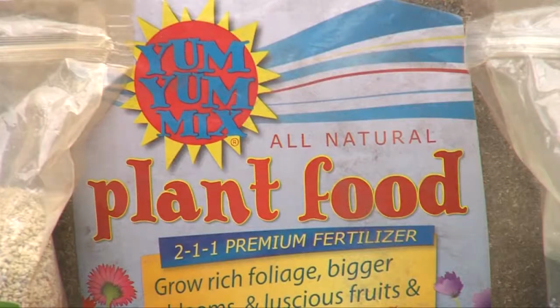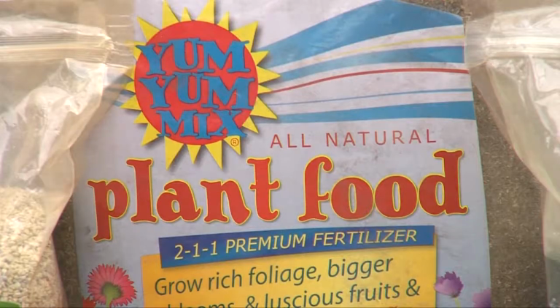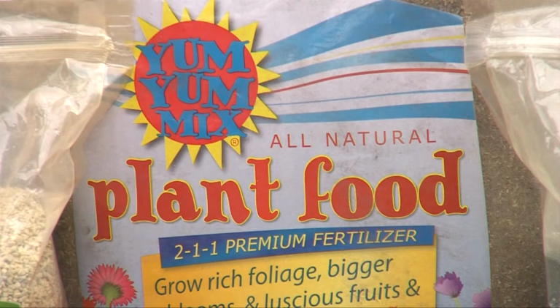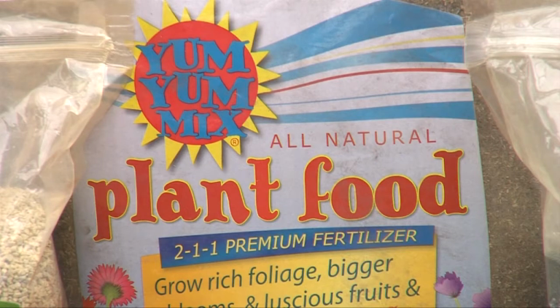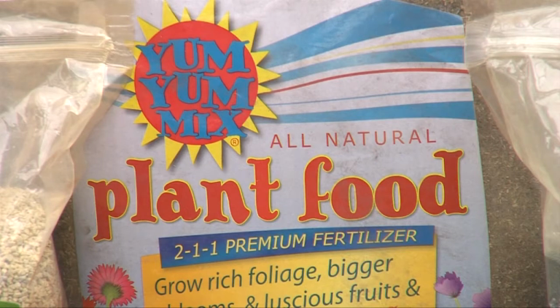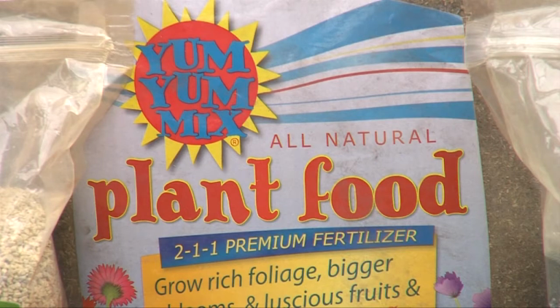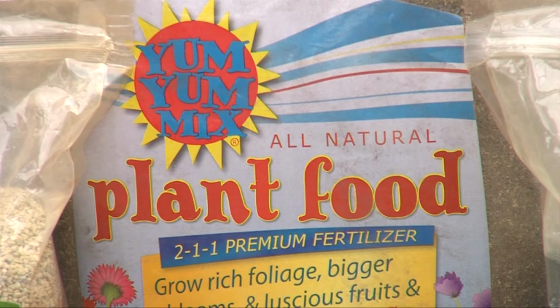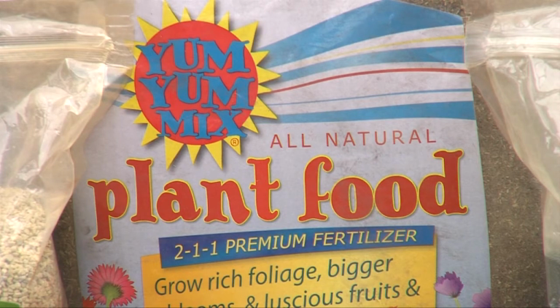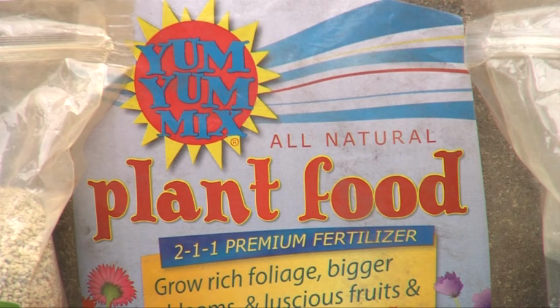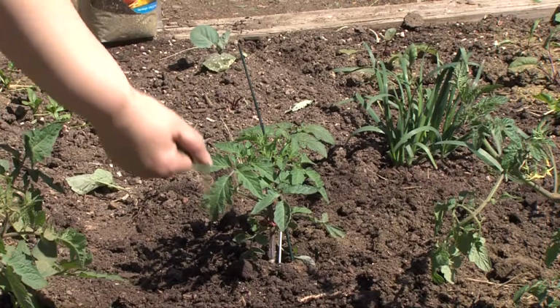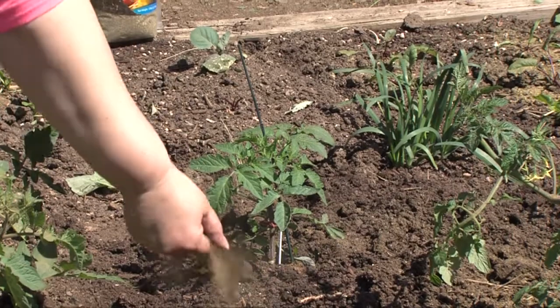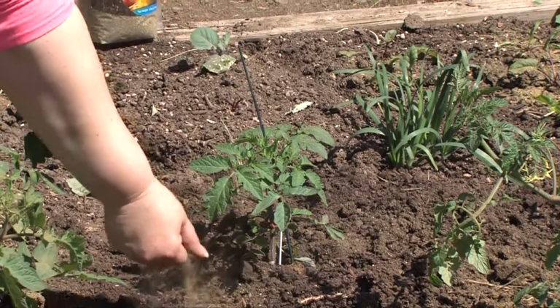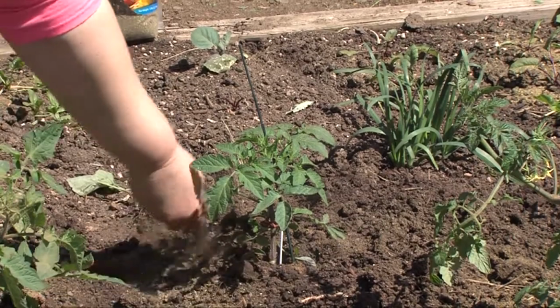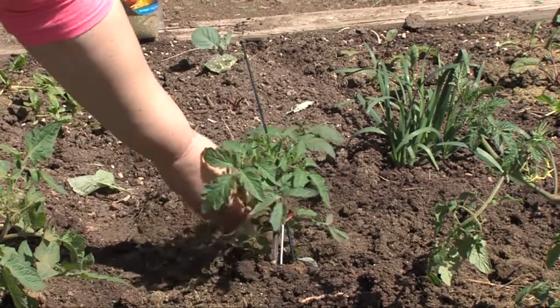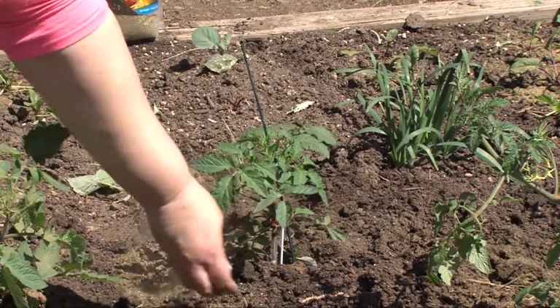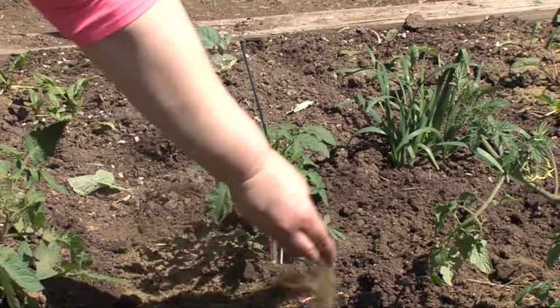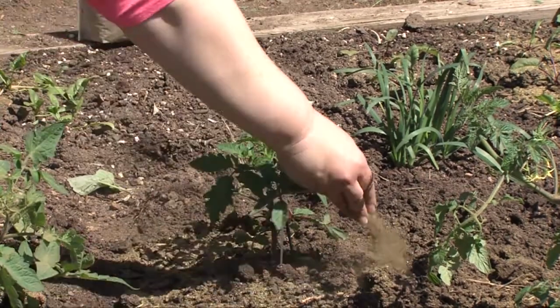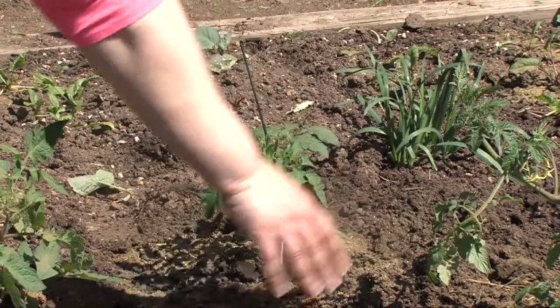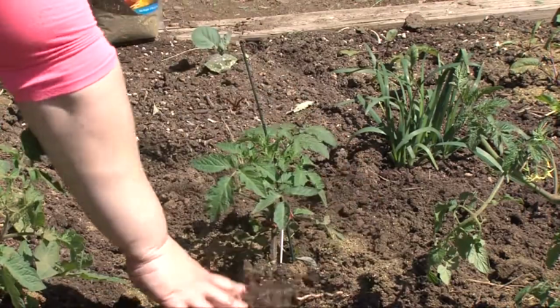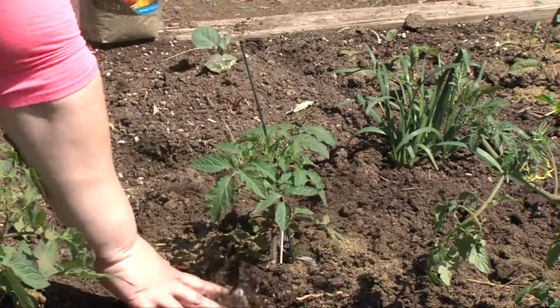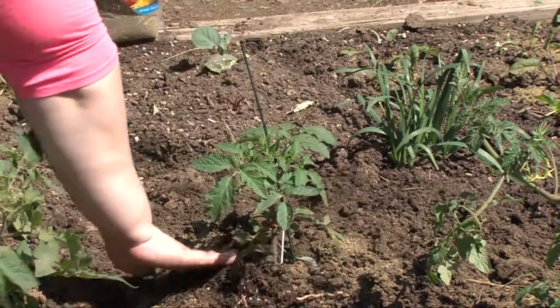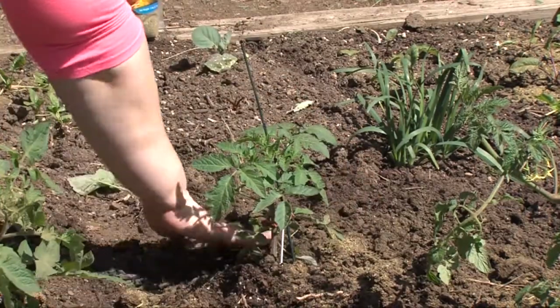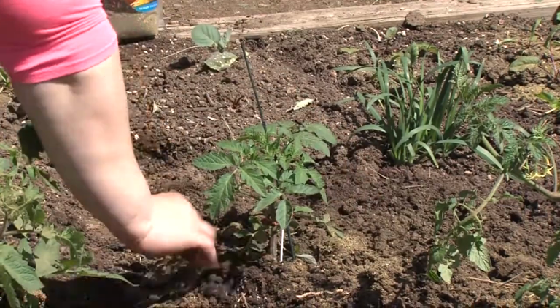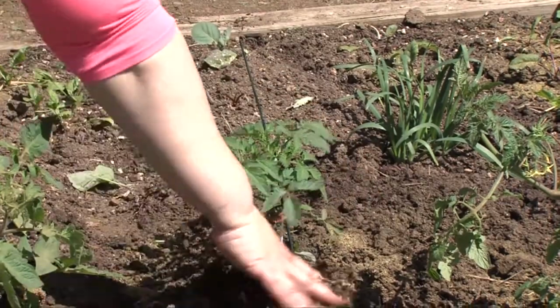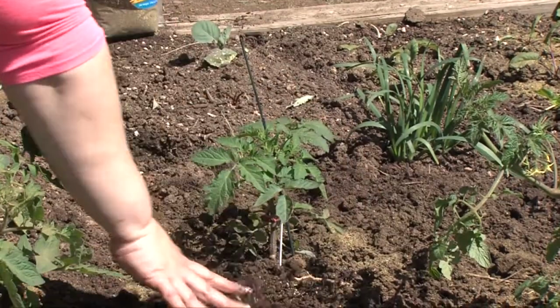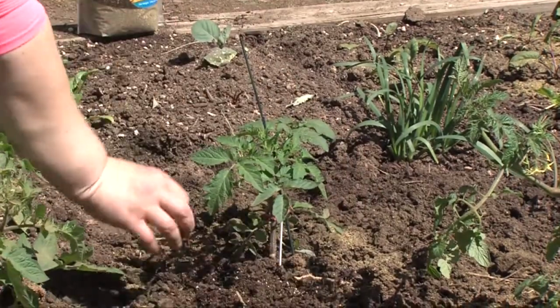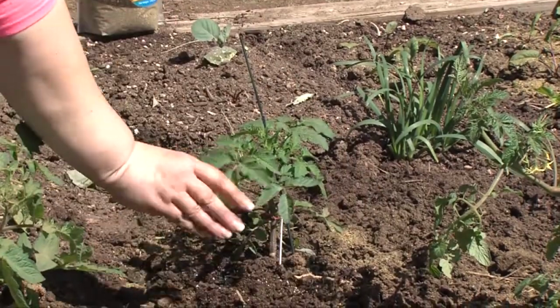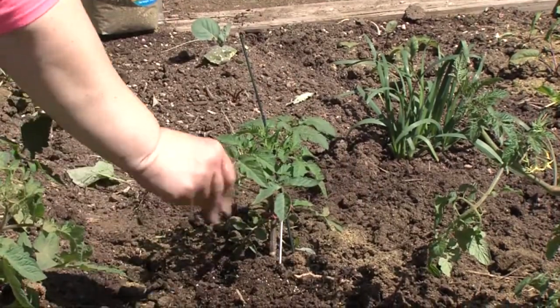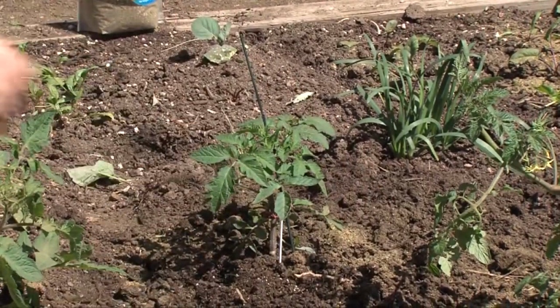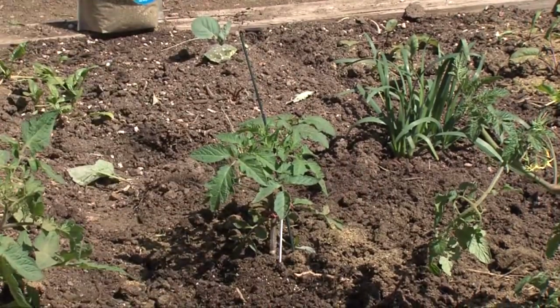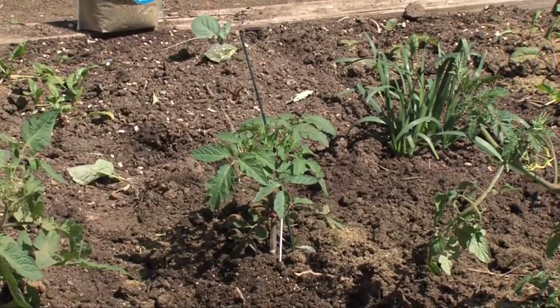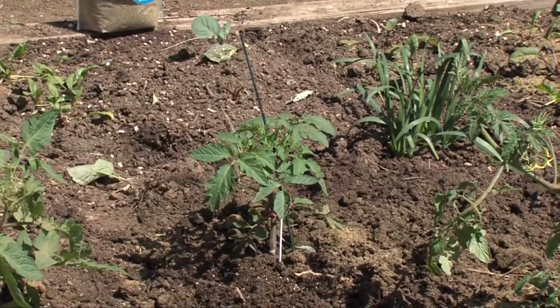Extremely popular, great name, easy to find in your independent garden center. It is organic, it is natural, and it's easy to add to your entire vegetable garden or your flower beds to make sure that they are fed all season long.